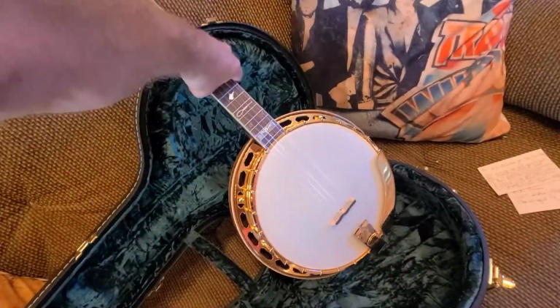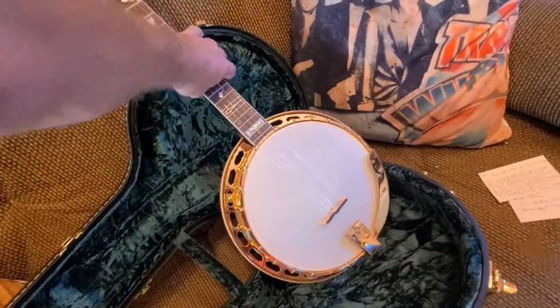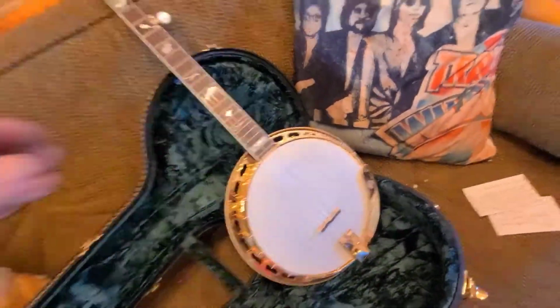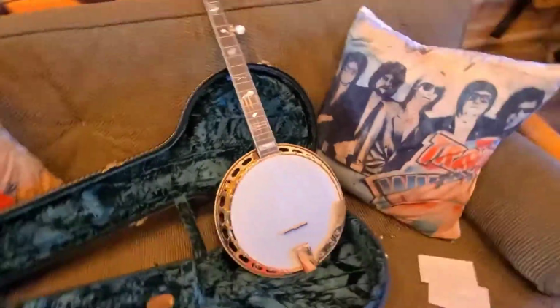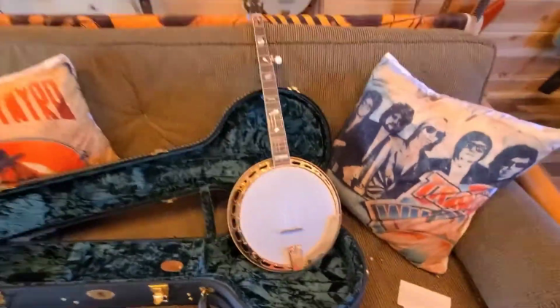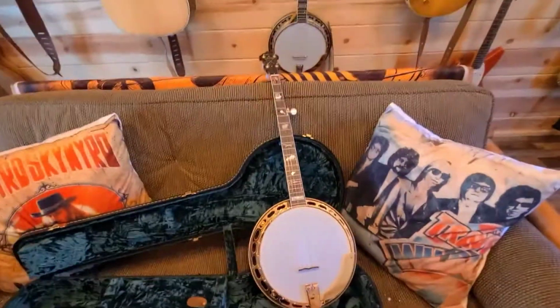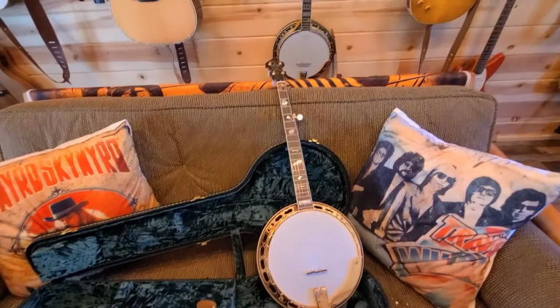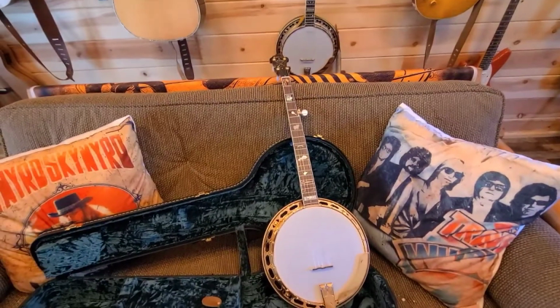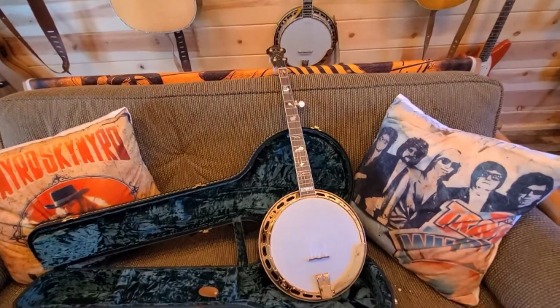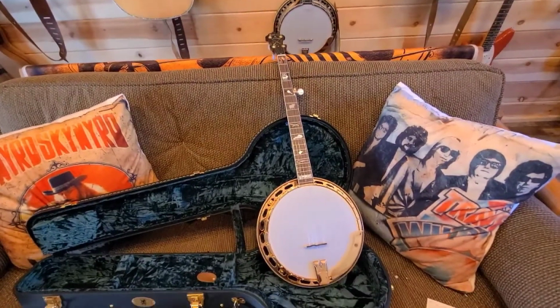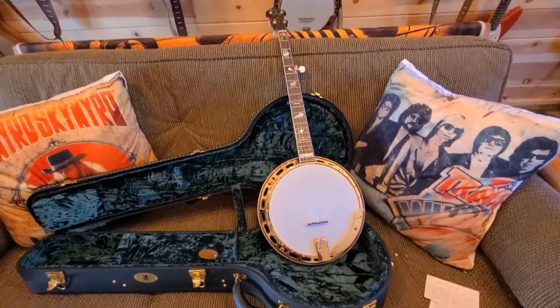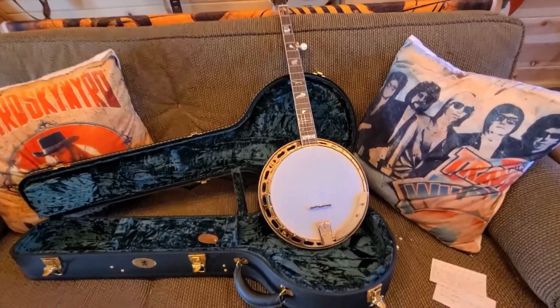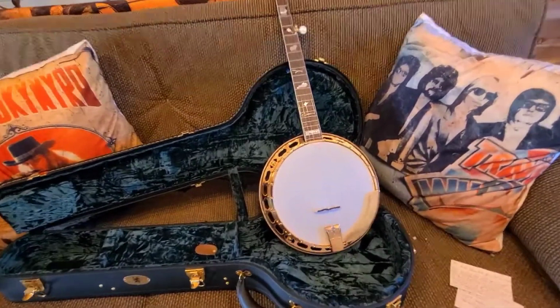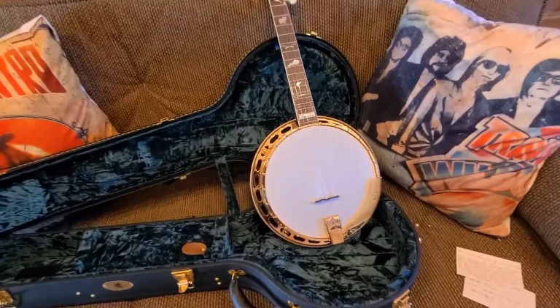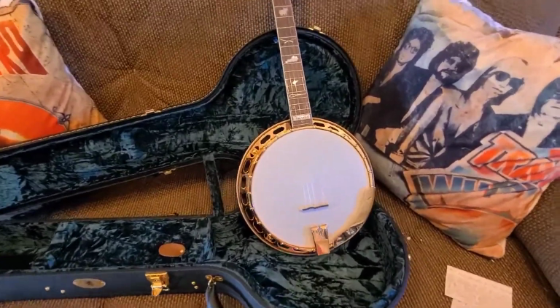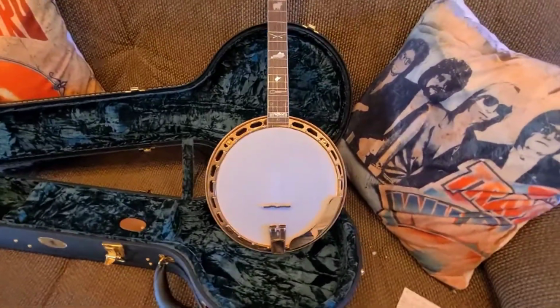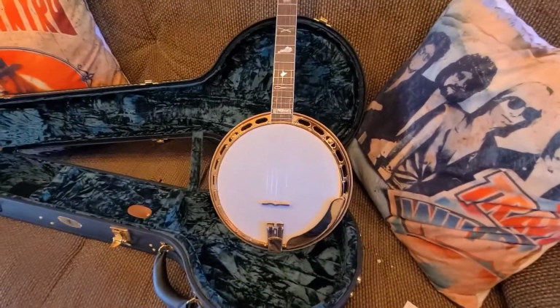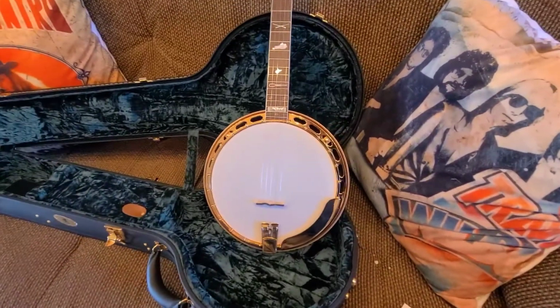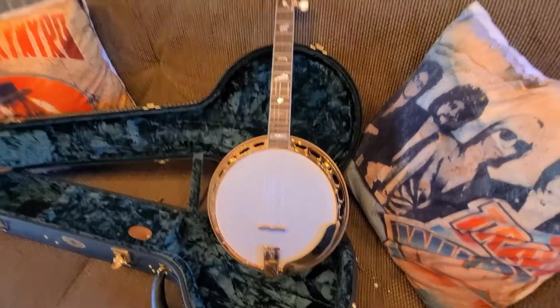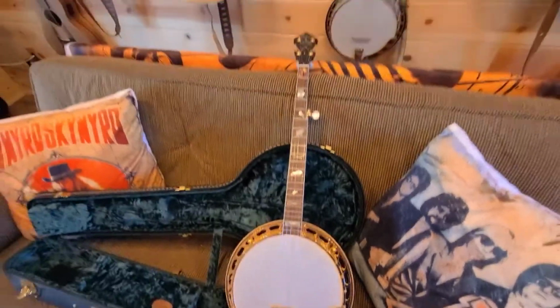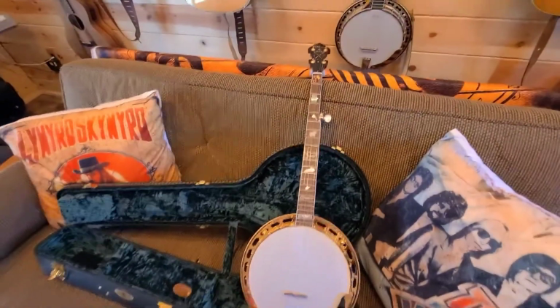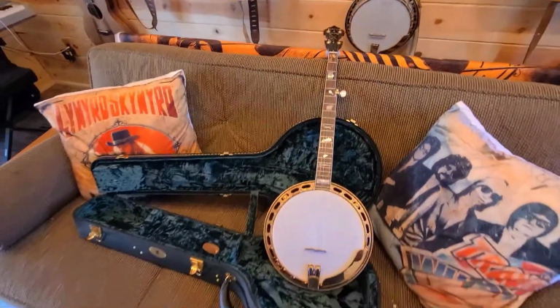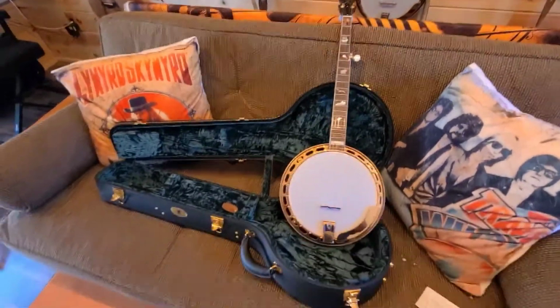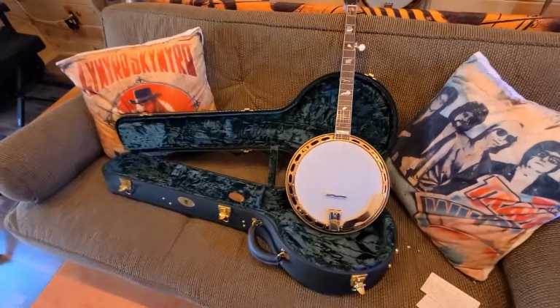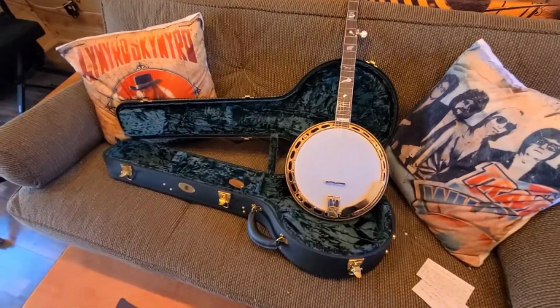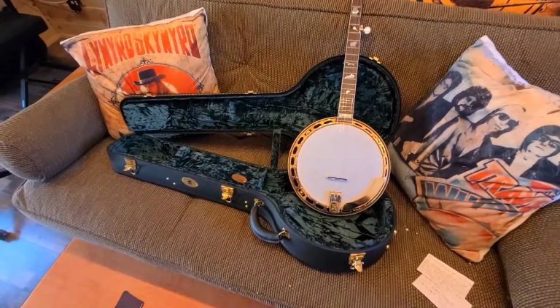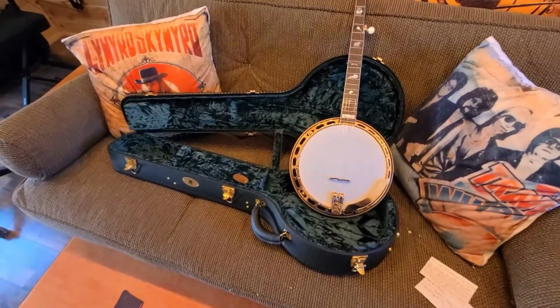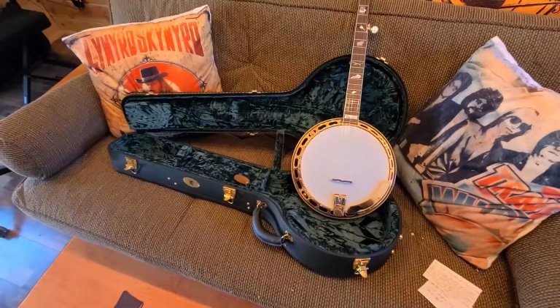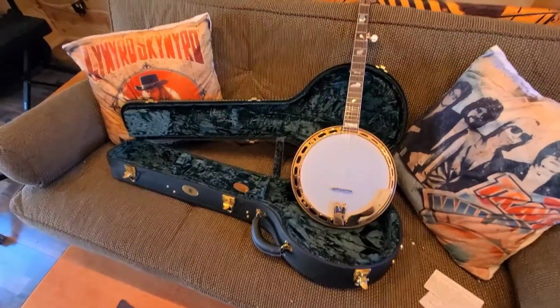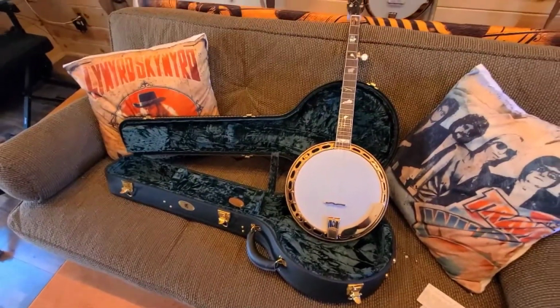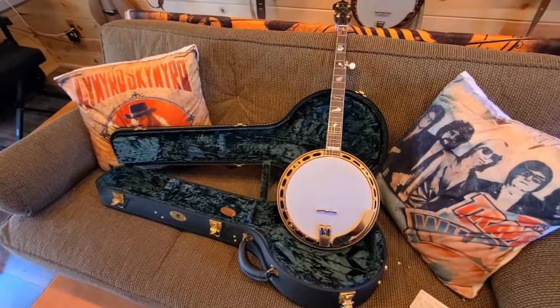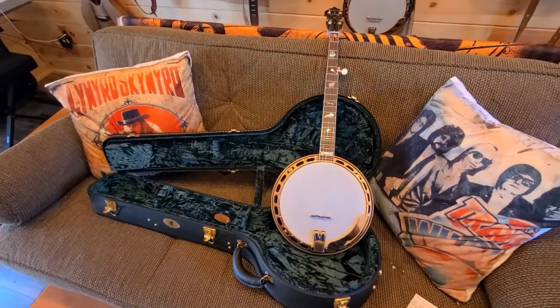Let's get this baby tuned up and see what she'll do. What an amazing banjo. So that's the unboxing of the Lefty Feud. Hope you all enjoyed it.